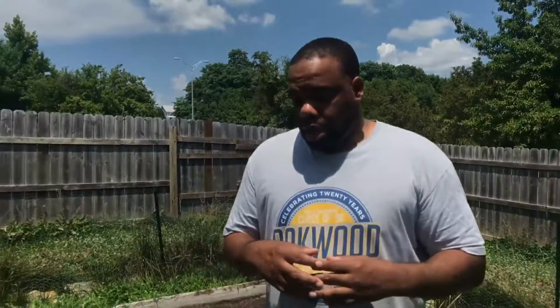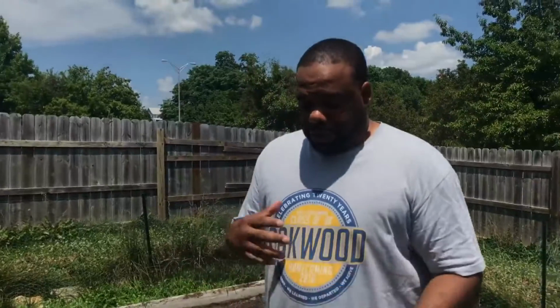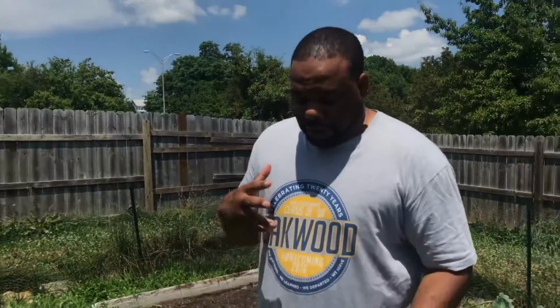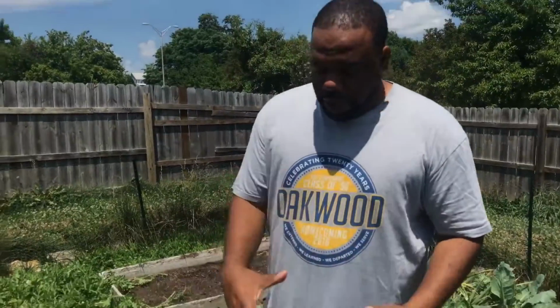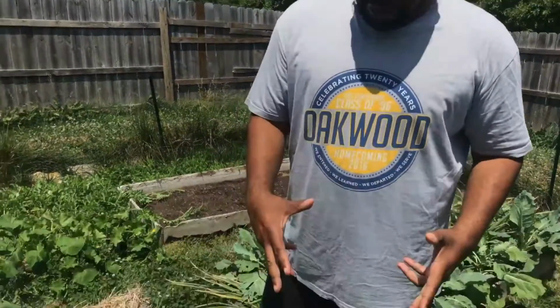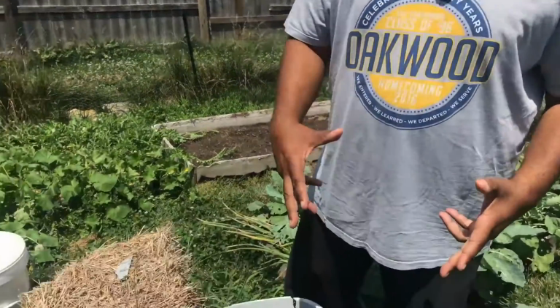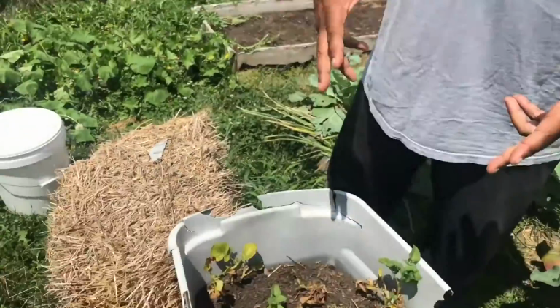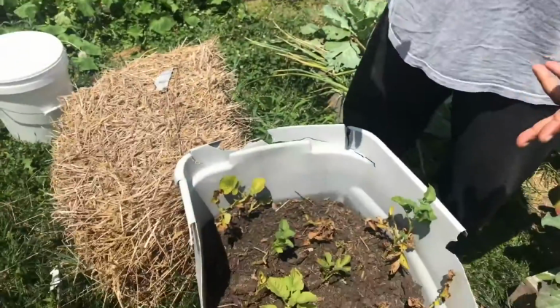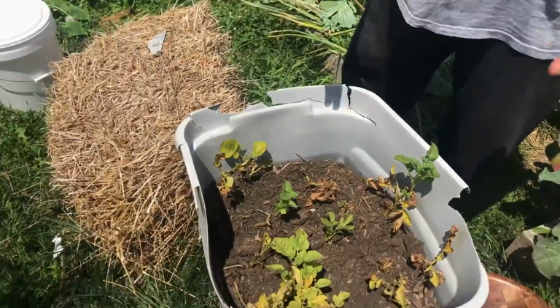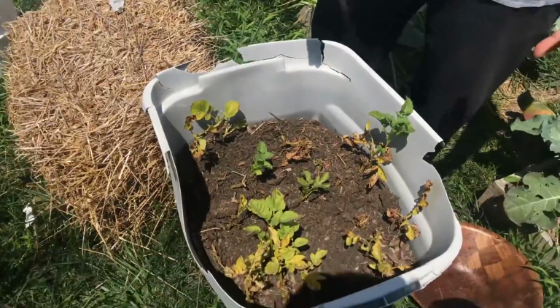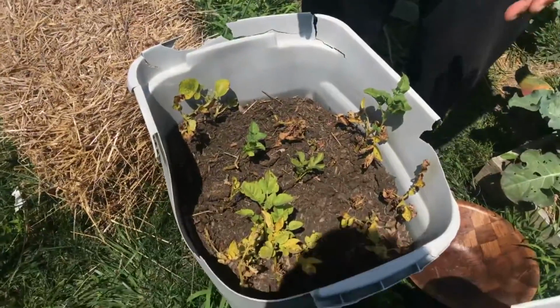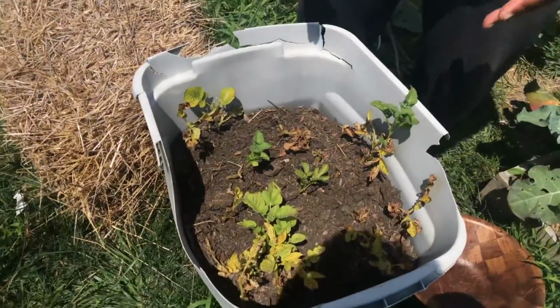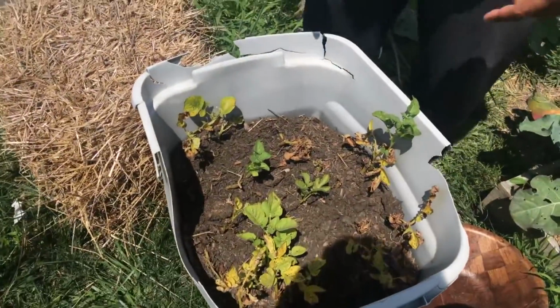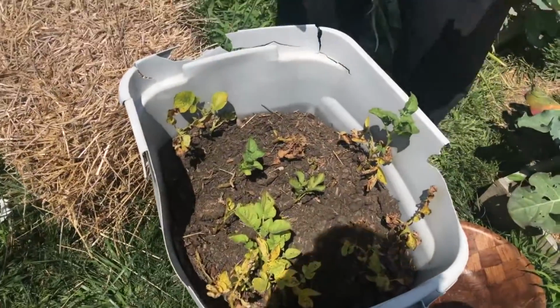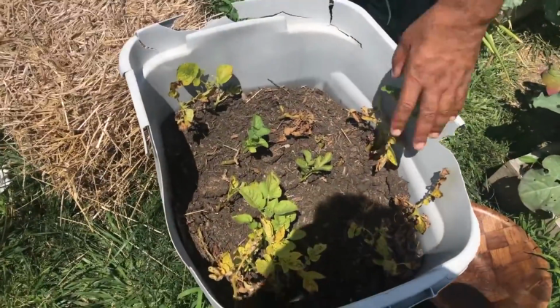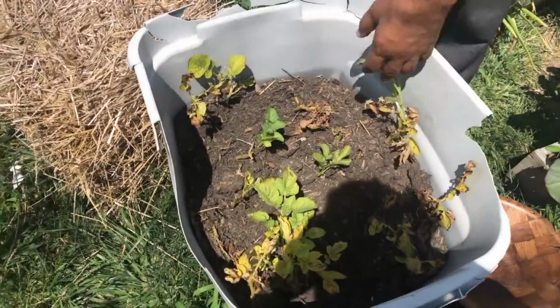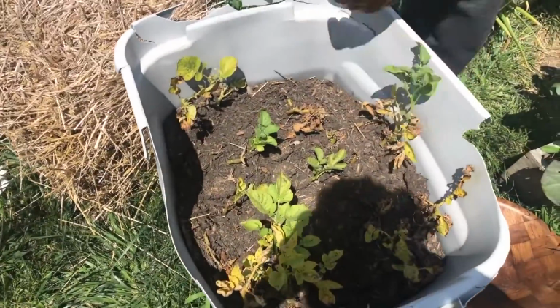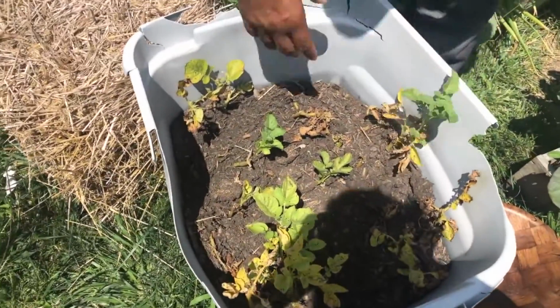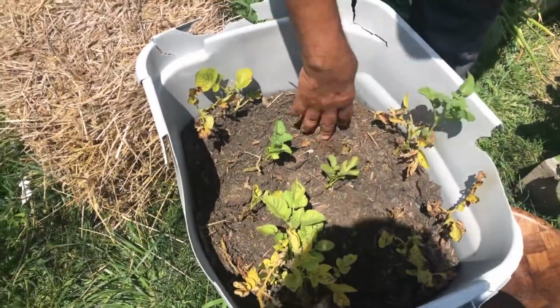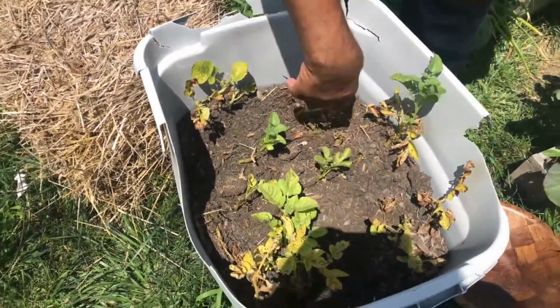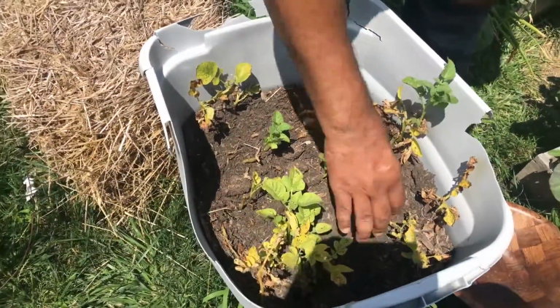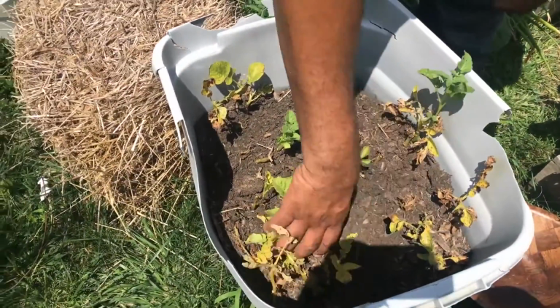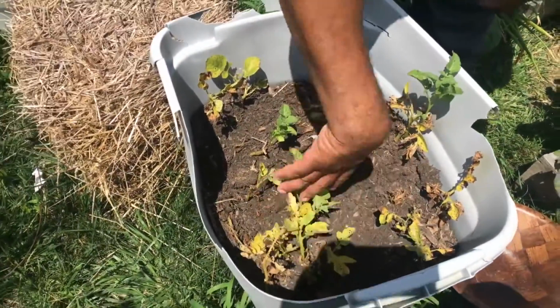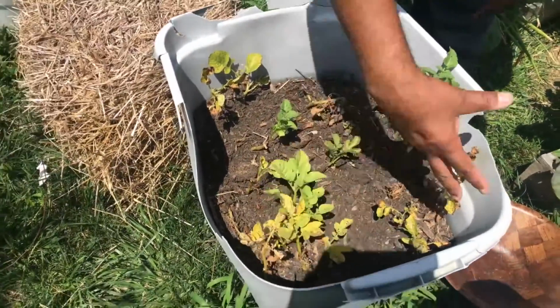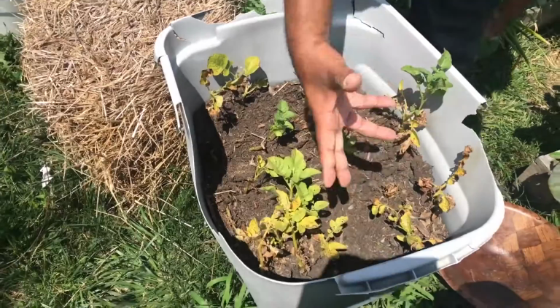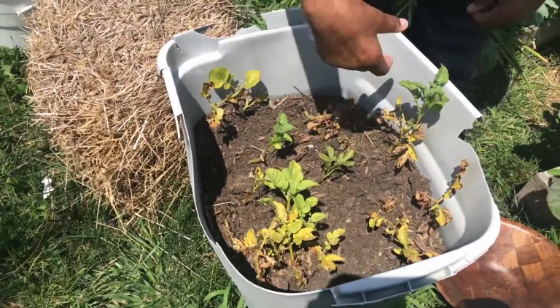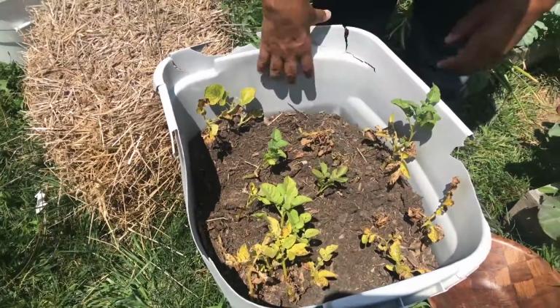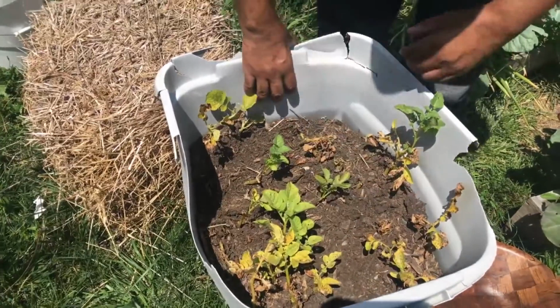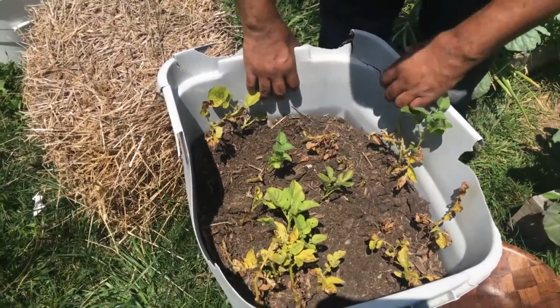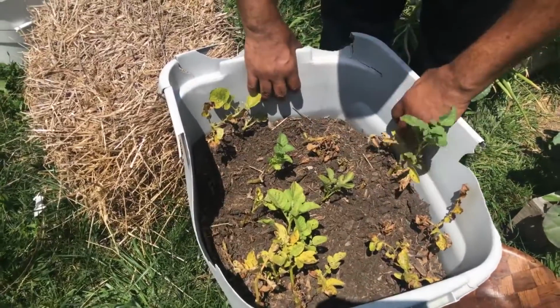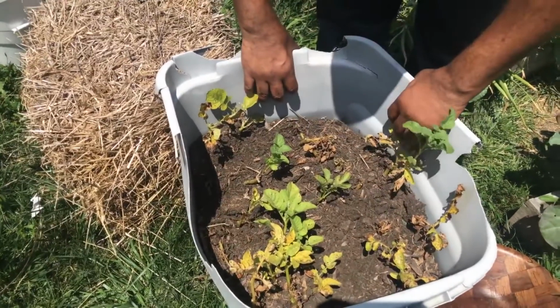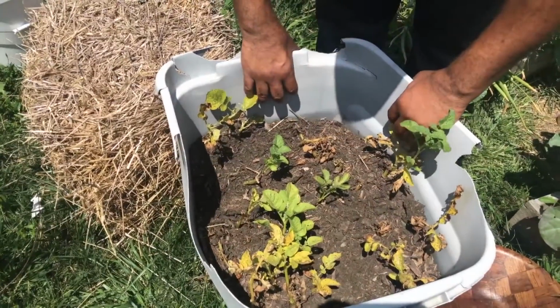As you can see right here in my little bucket, the leaves are starting to die back pretty well, which means that the potatoes are ready to be harvested.